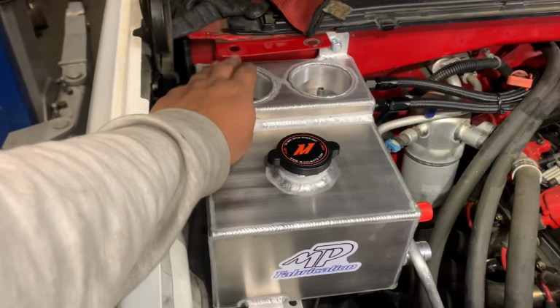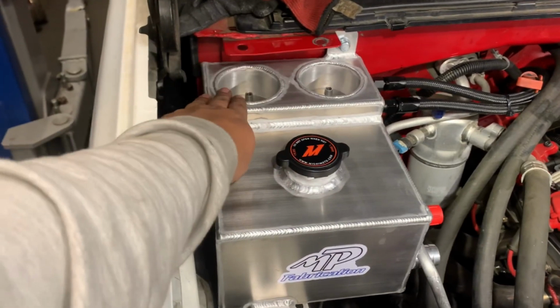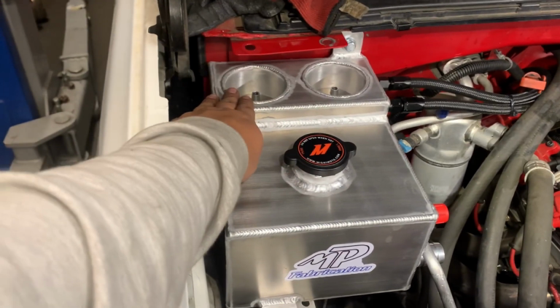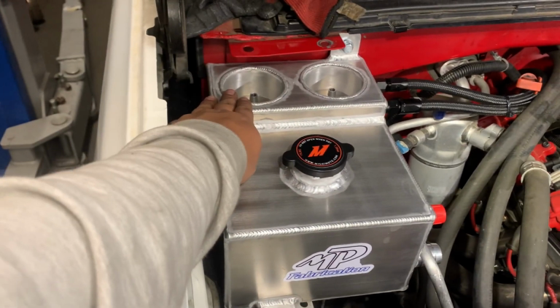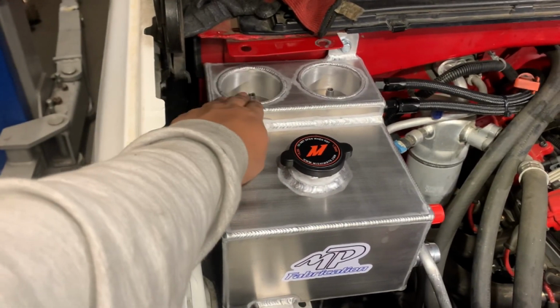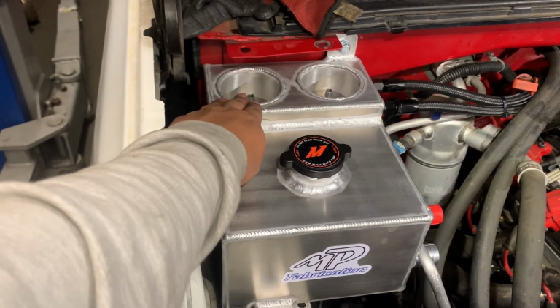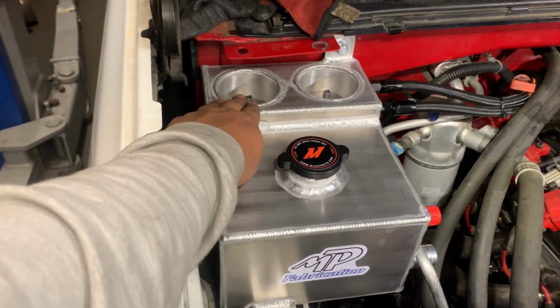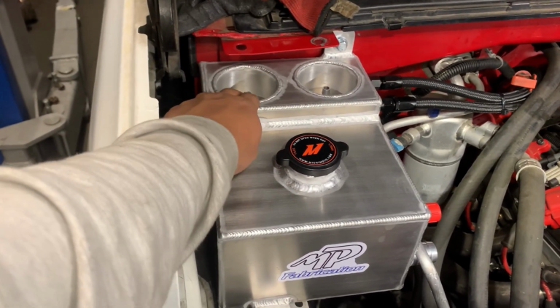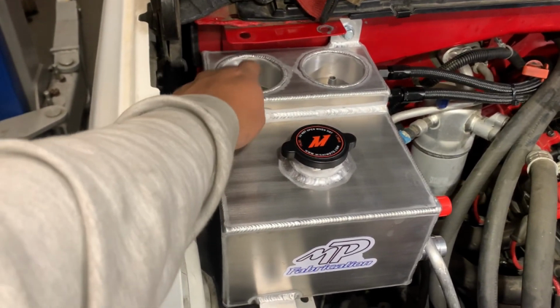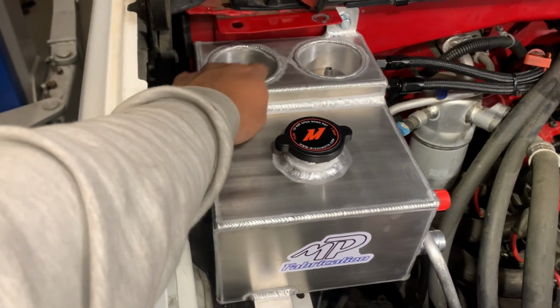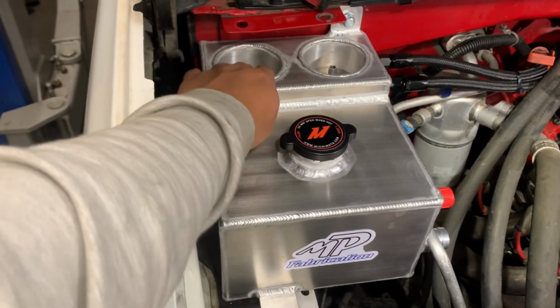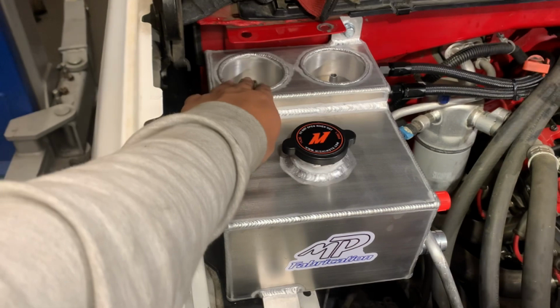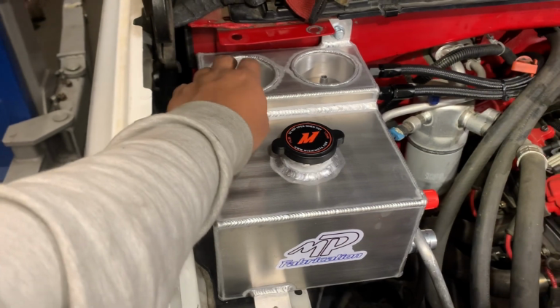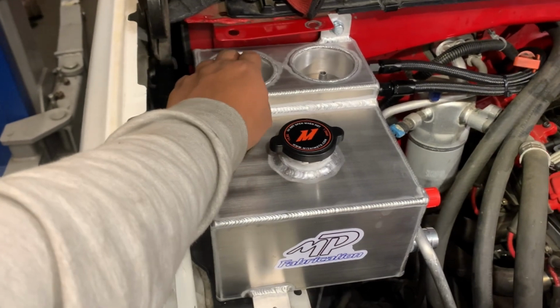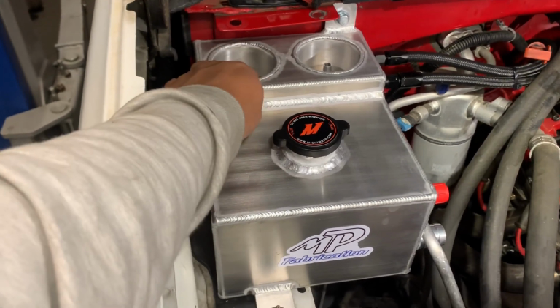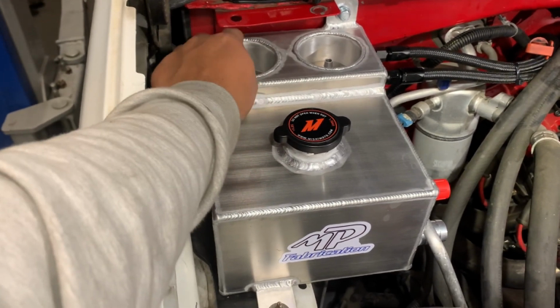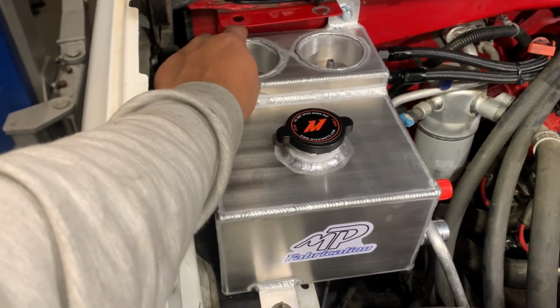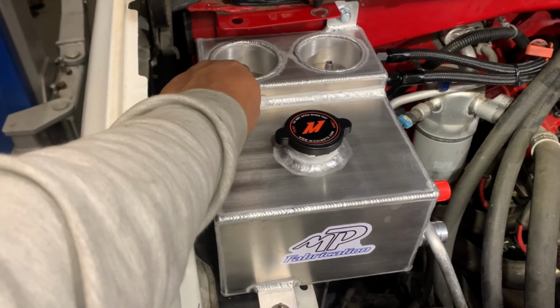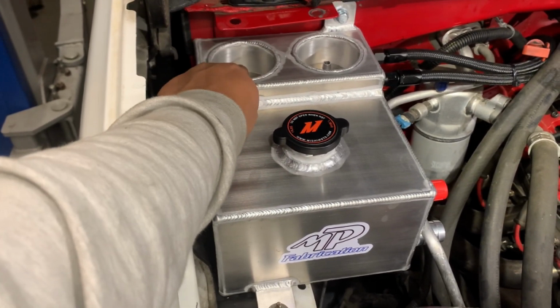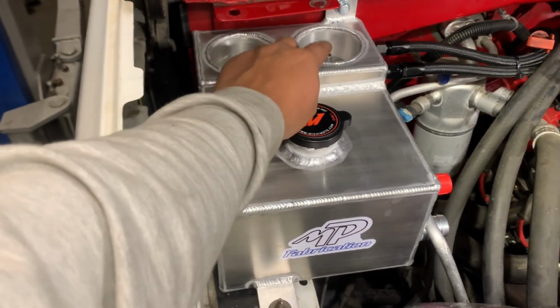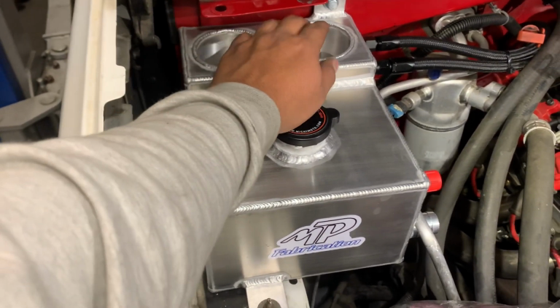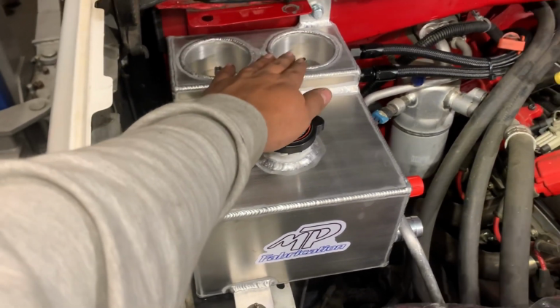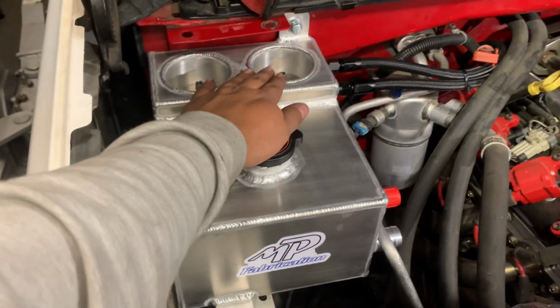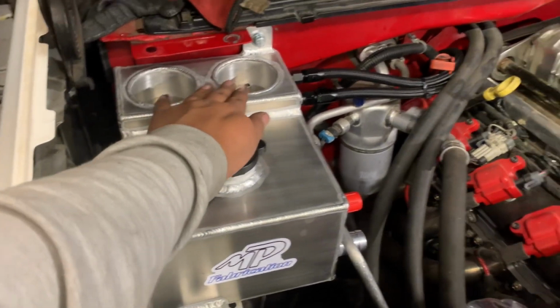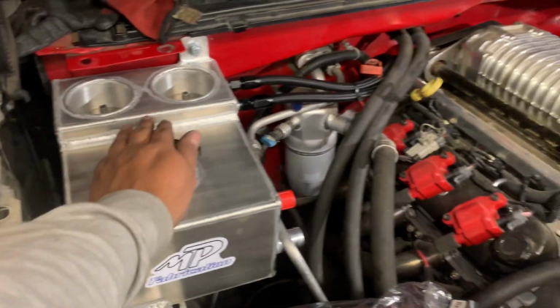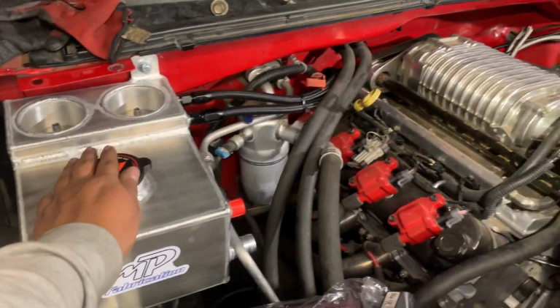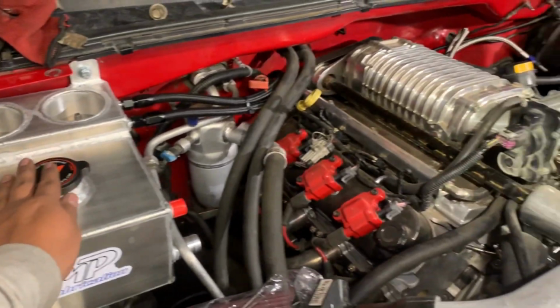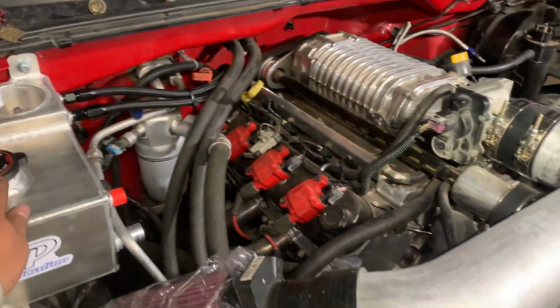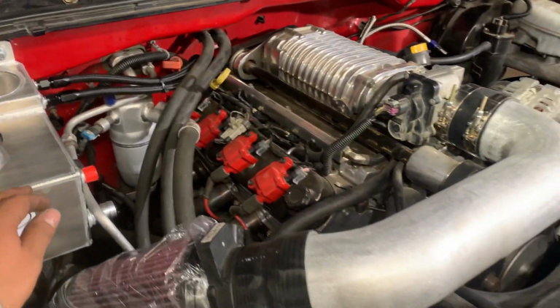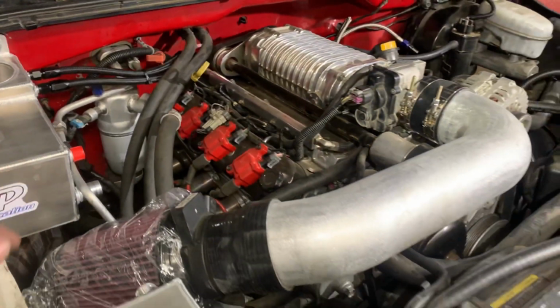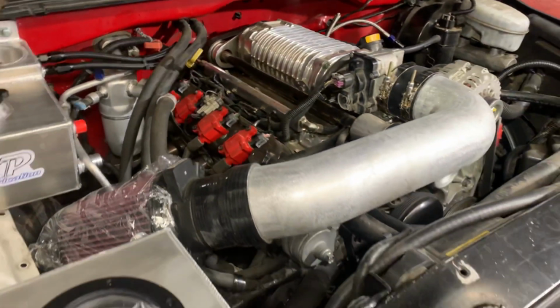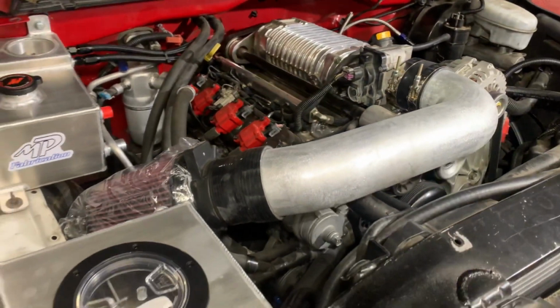This is the oil catch can — it has one-way valves on both sides. Right here it's going to have a cane and breather, and also another cane and breather on the other side. Other than that, it's plumbed and ready to go.